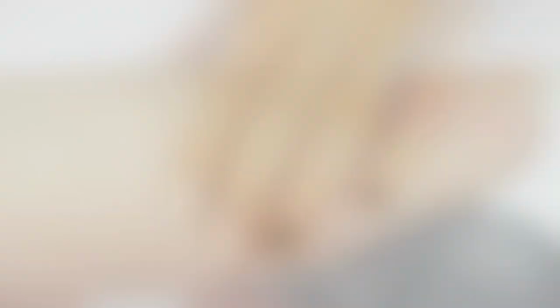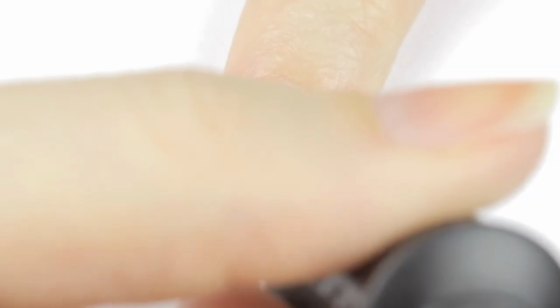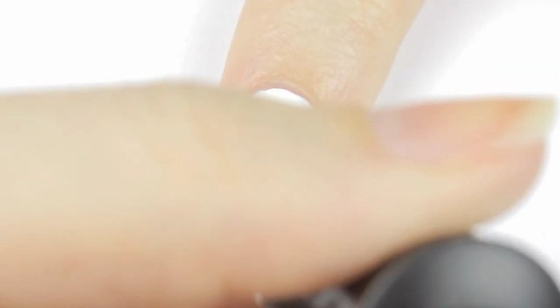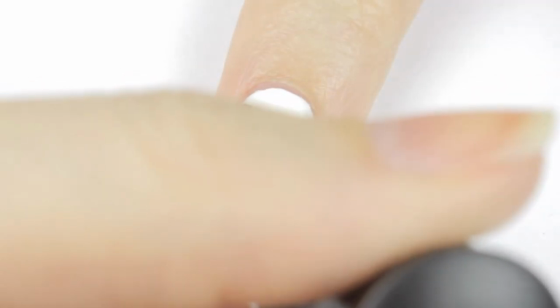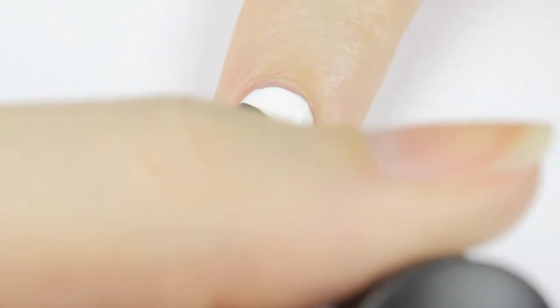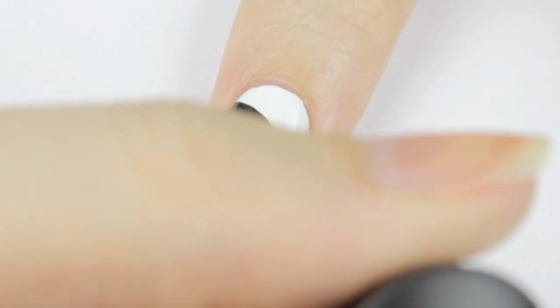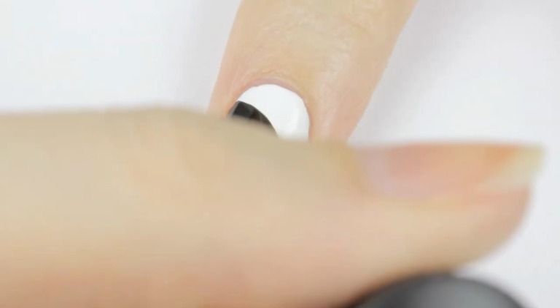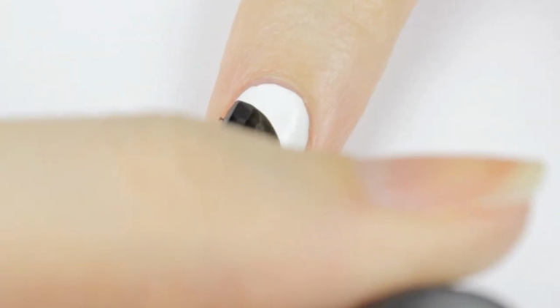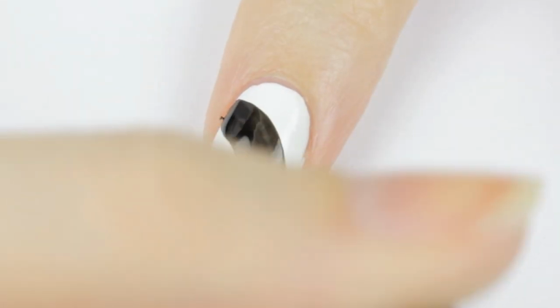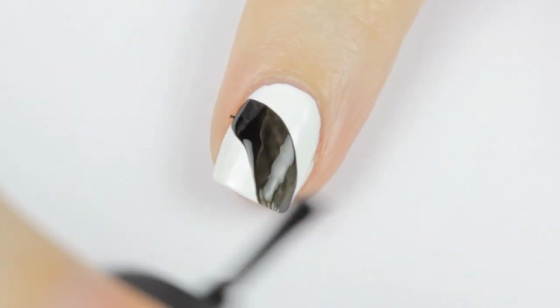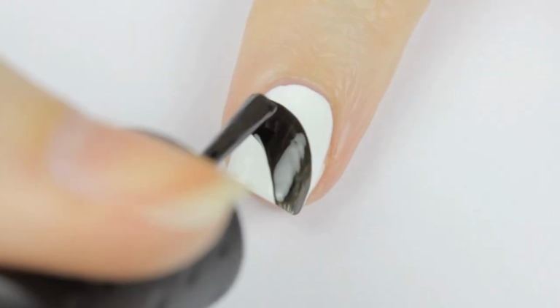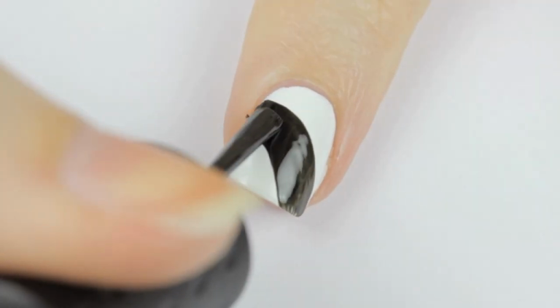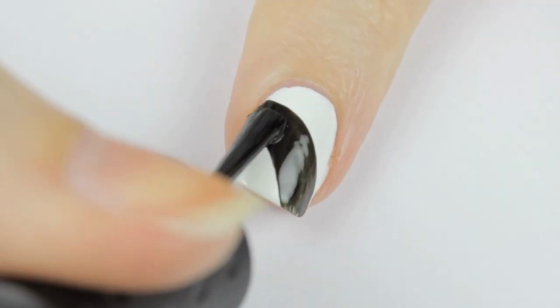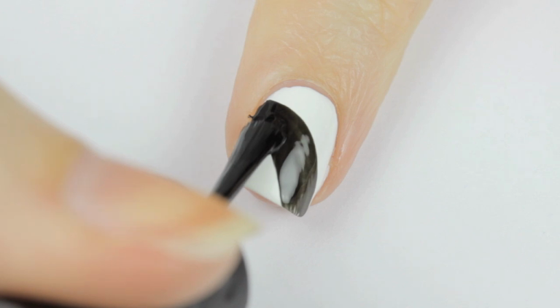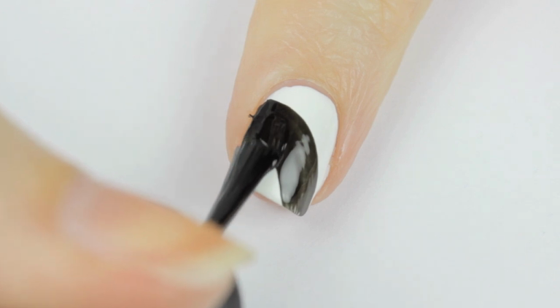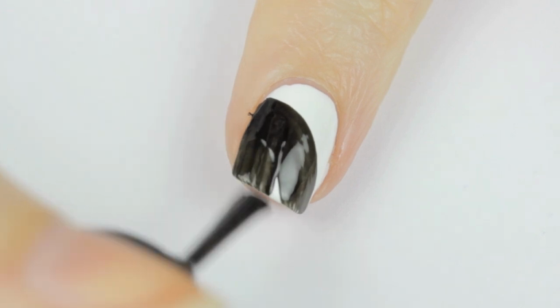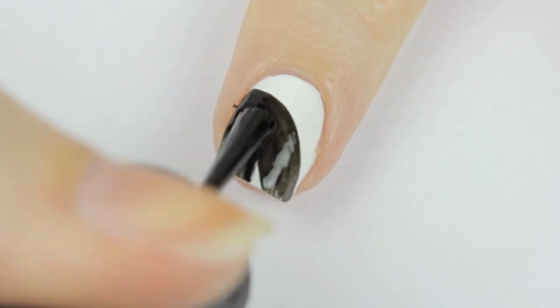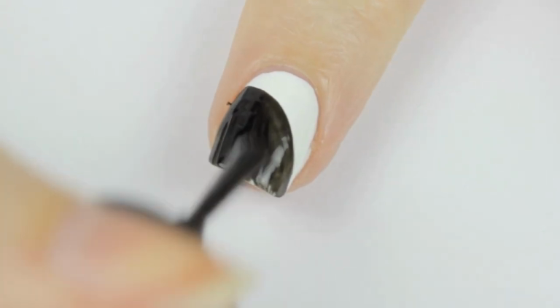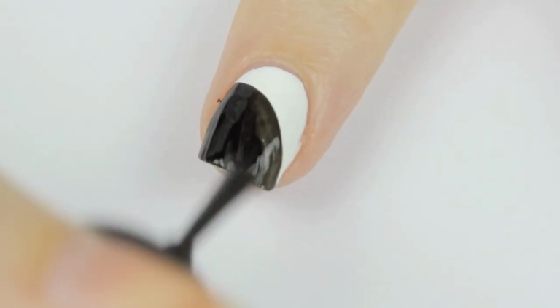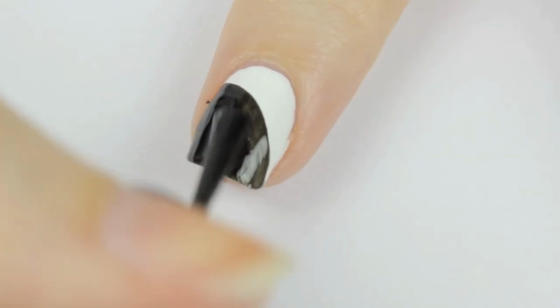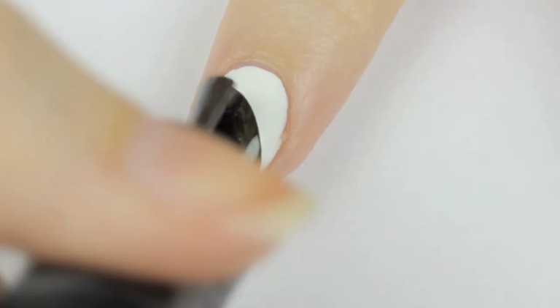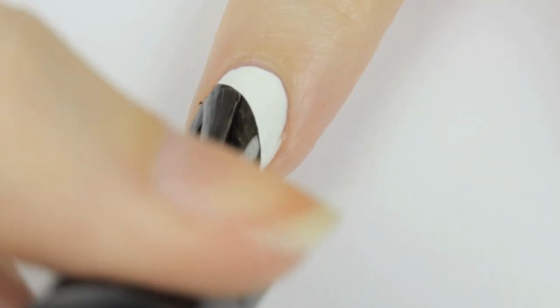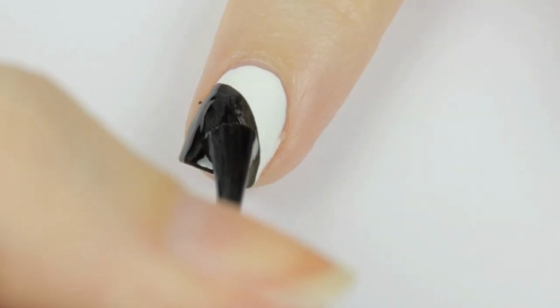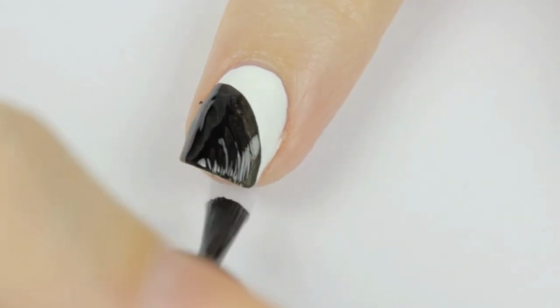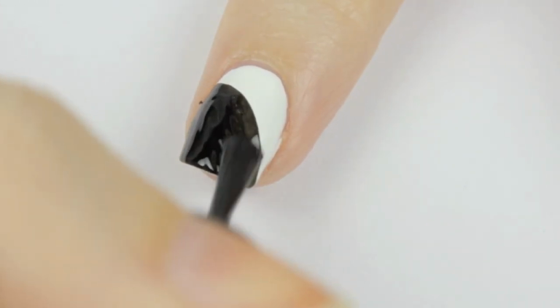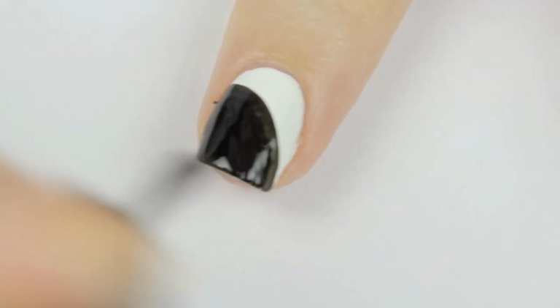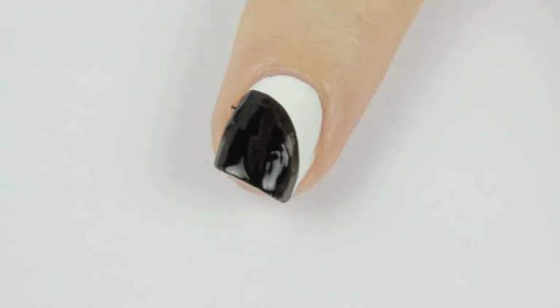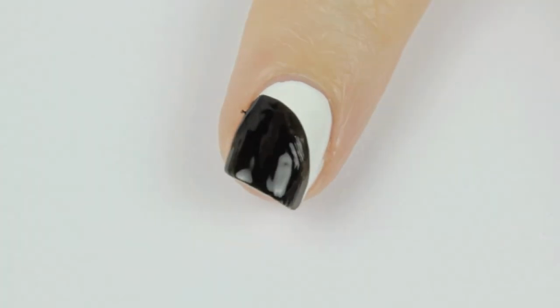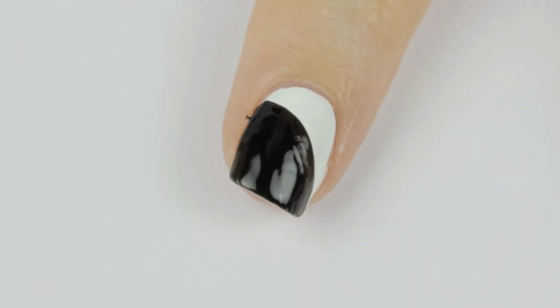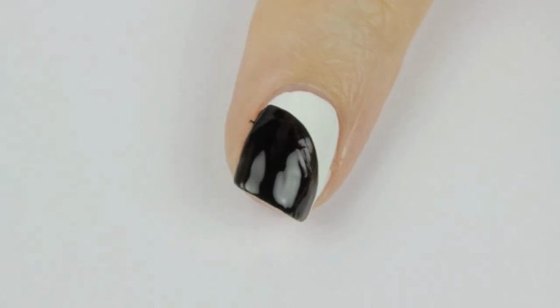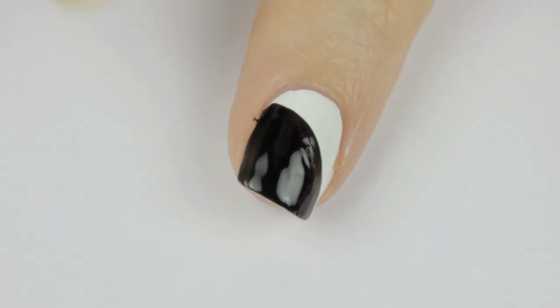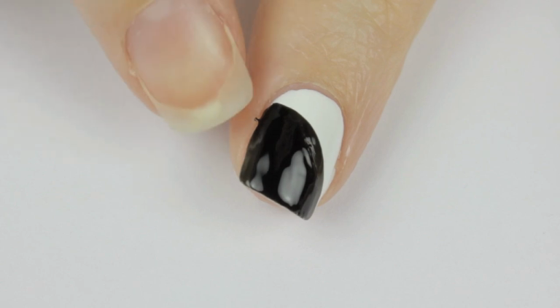On the index finger, use a black polish to create a swipe across the nail and then fill in the shape. If you get any on your skin, don't worry about it — just remove it quickly with a nail brush.